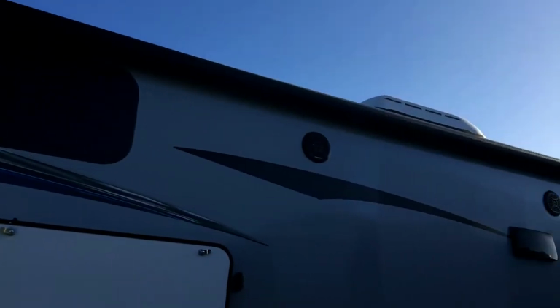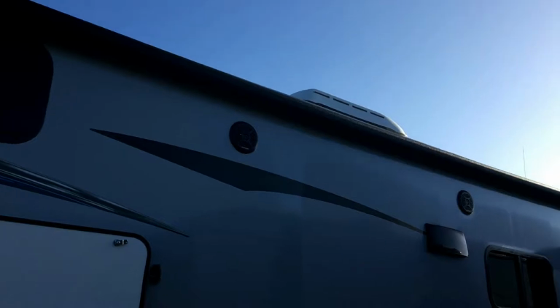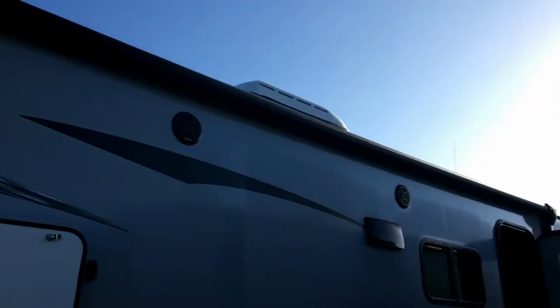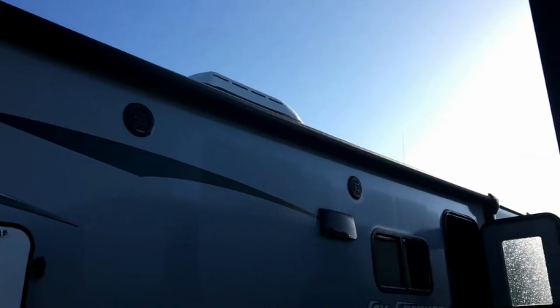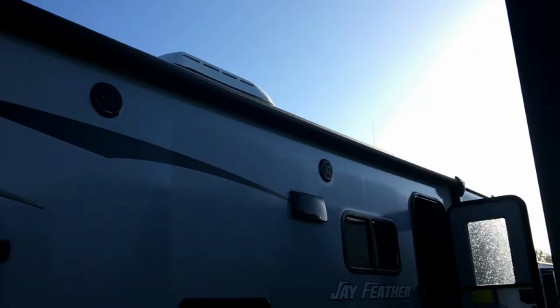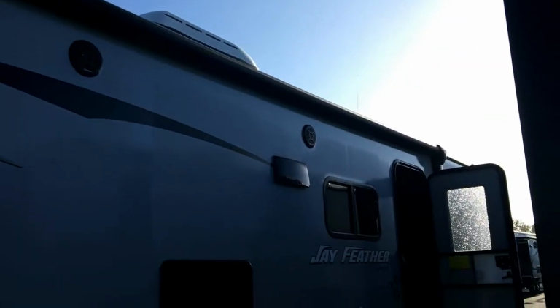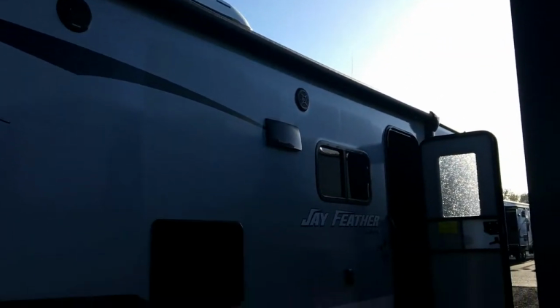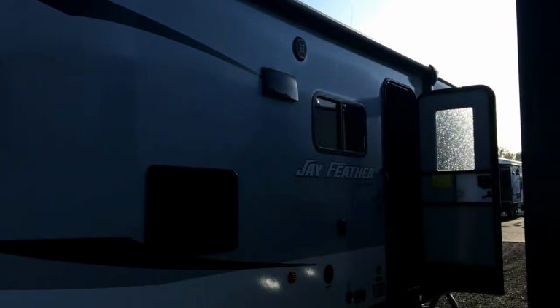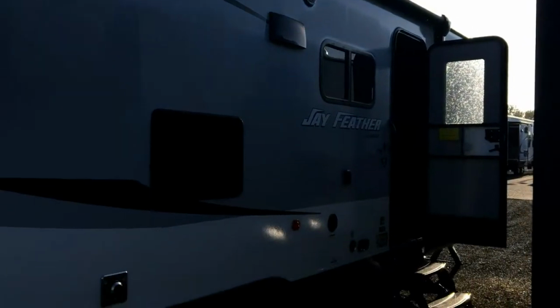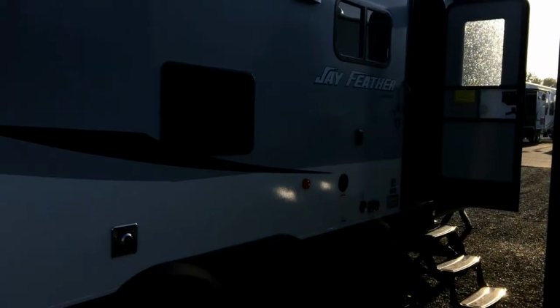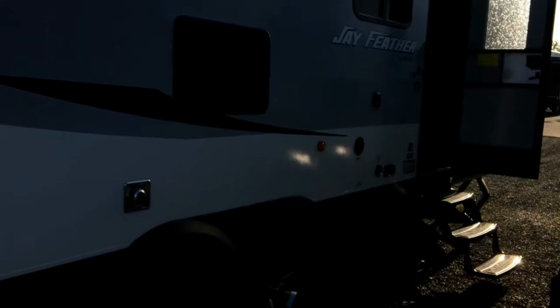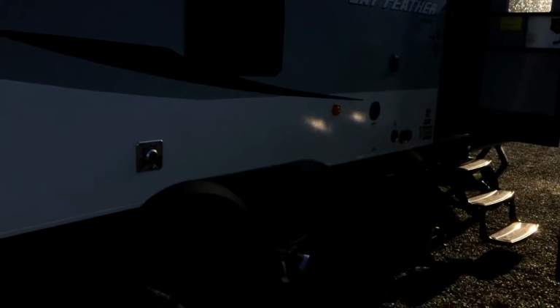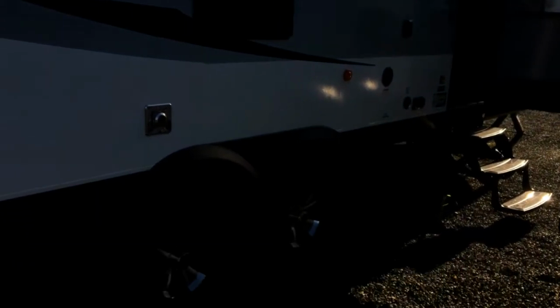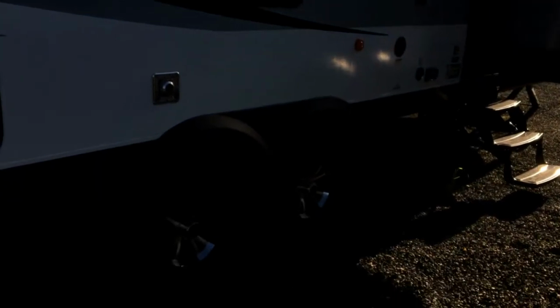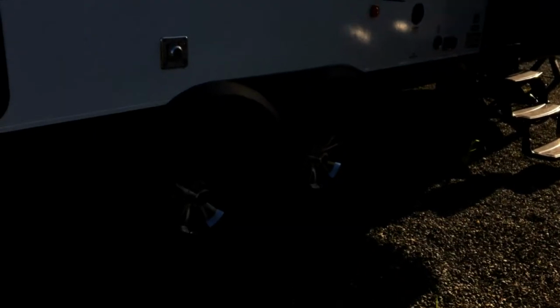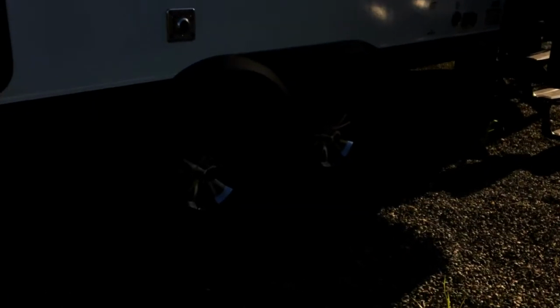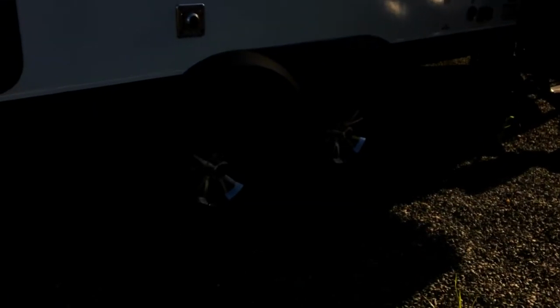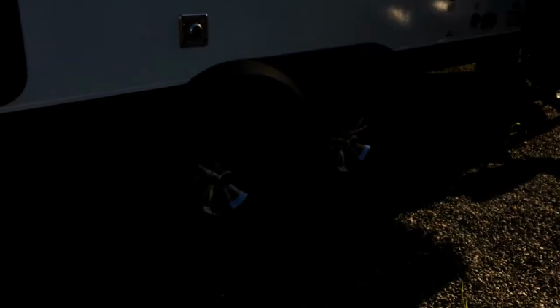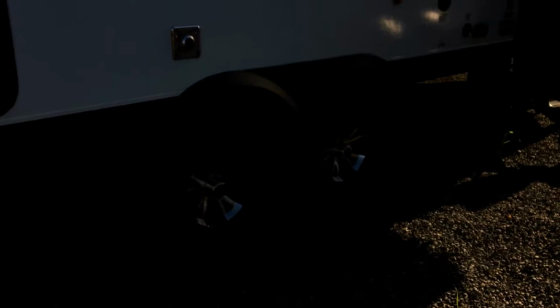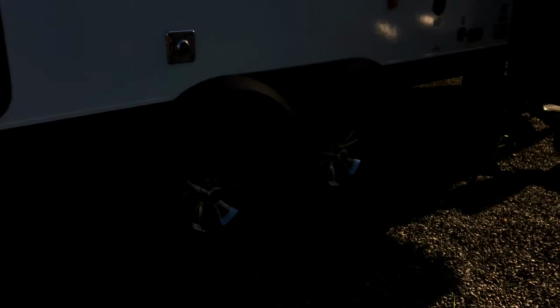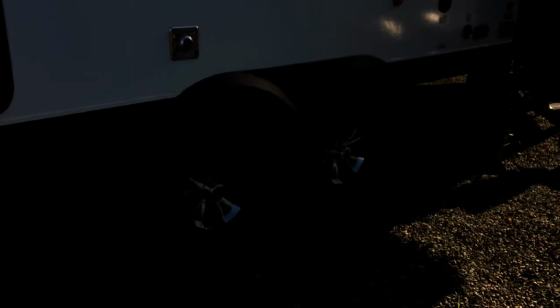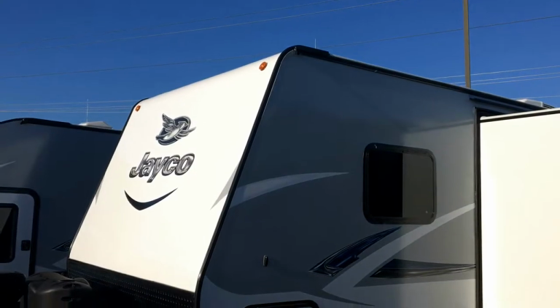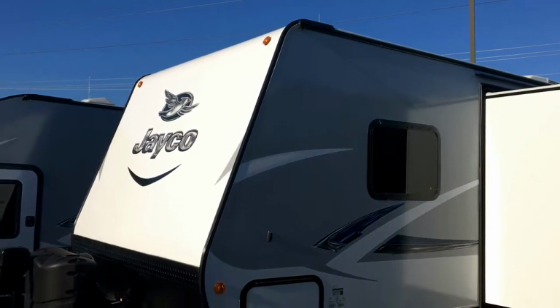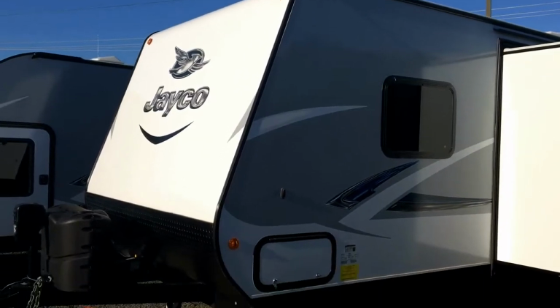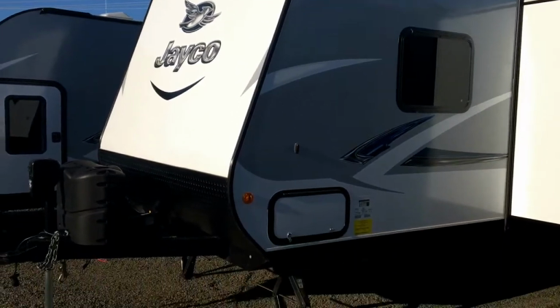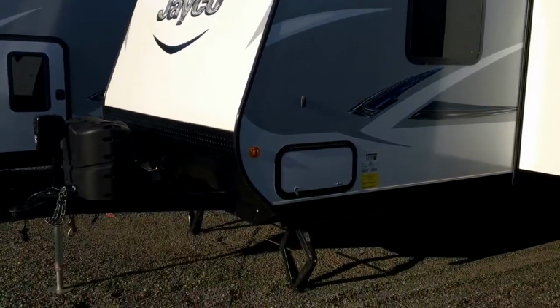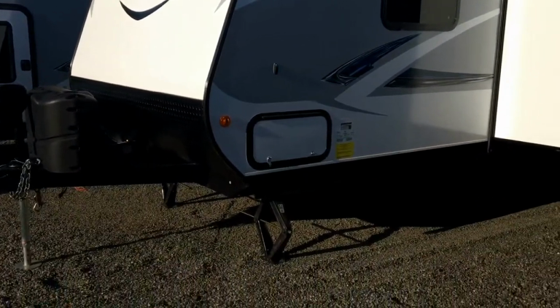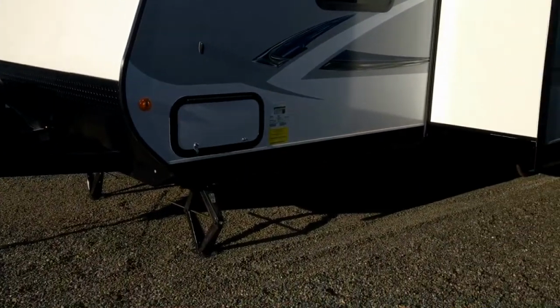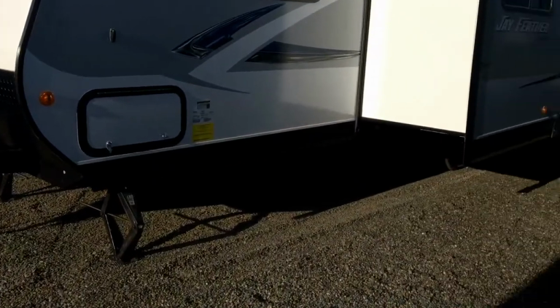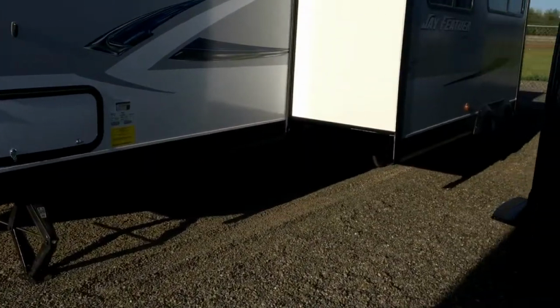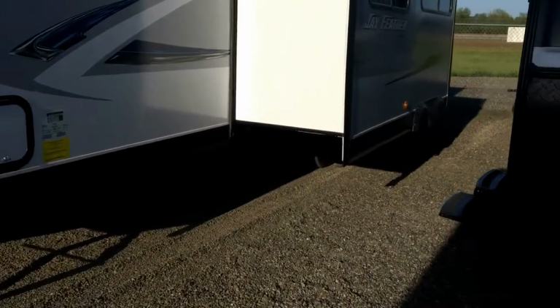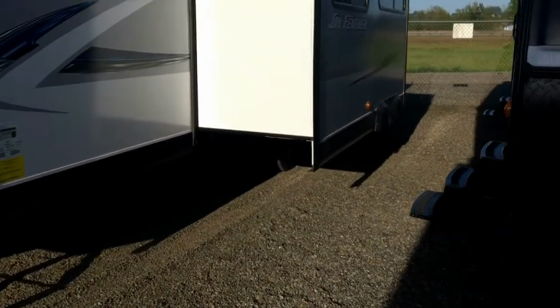It also has an electric awning, outside speakers, tough shed, and fiberglass walls. This Jayco comes with a two-year limited manufacturer's warranty.